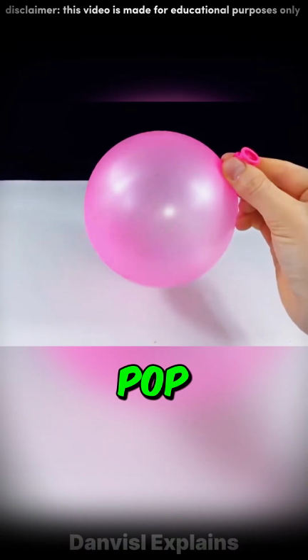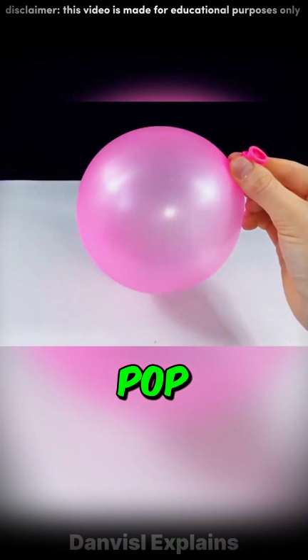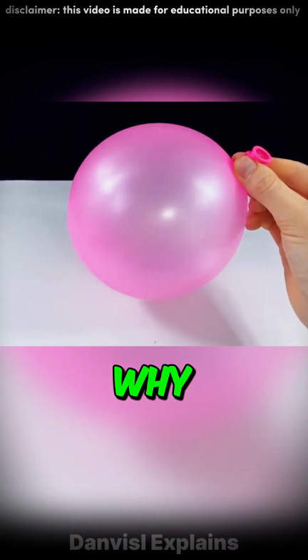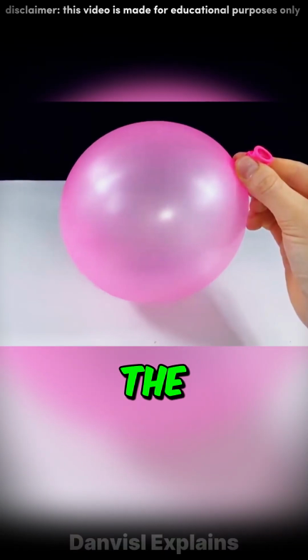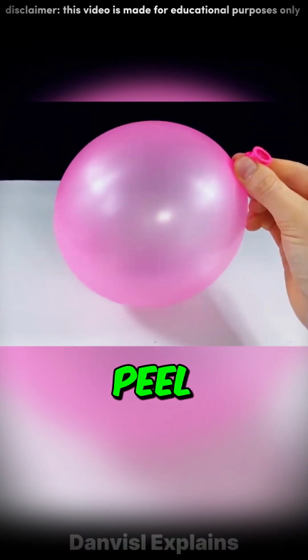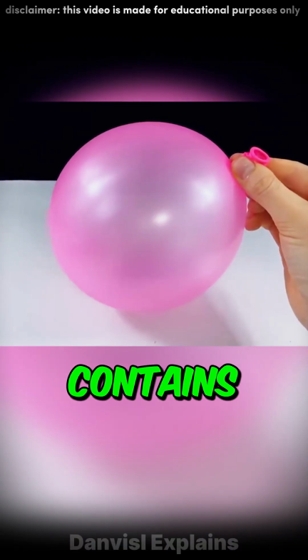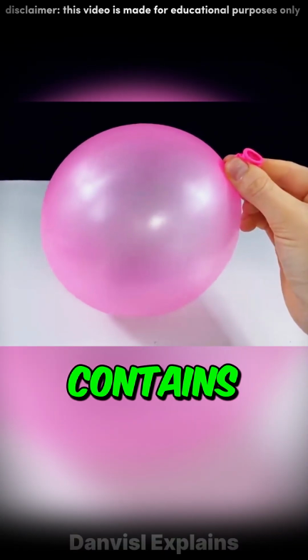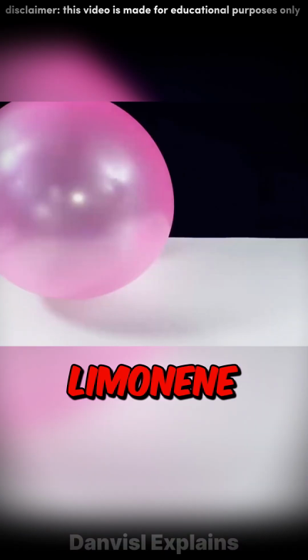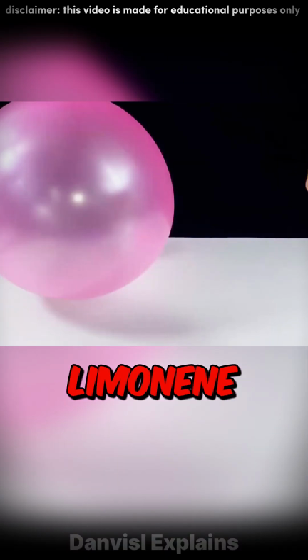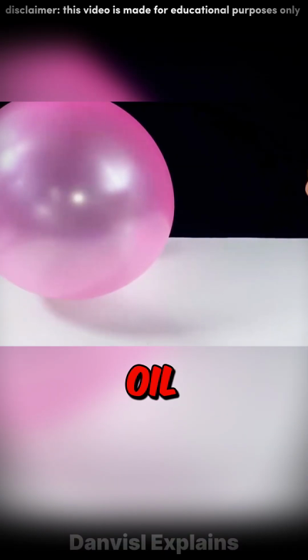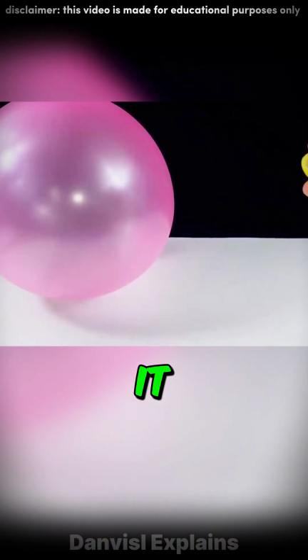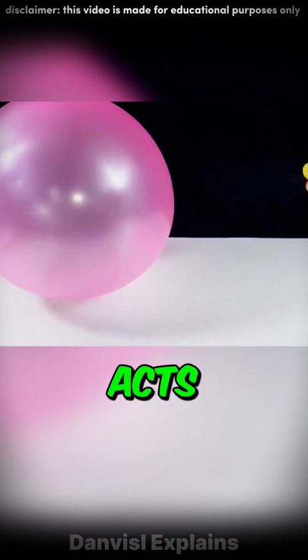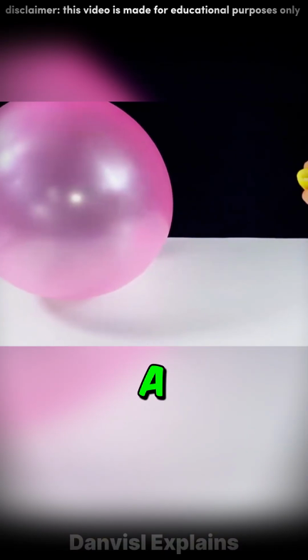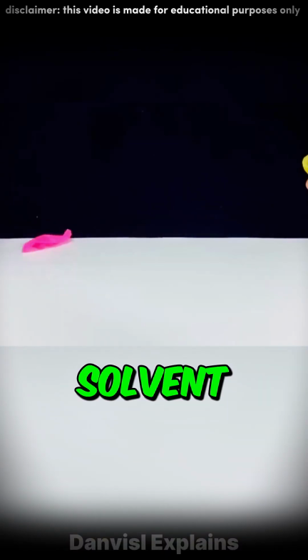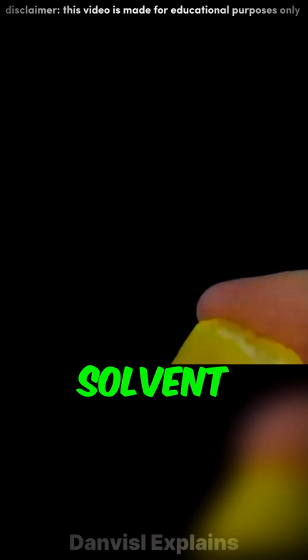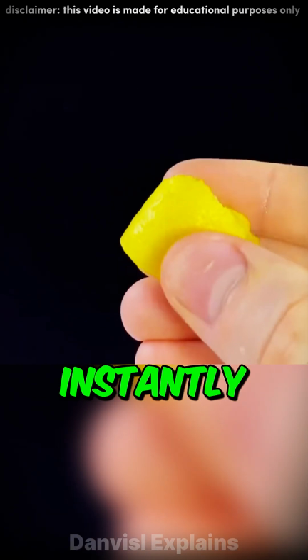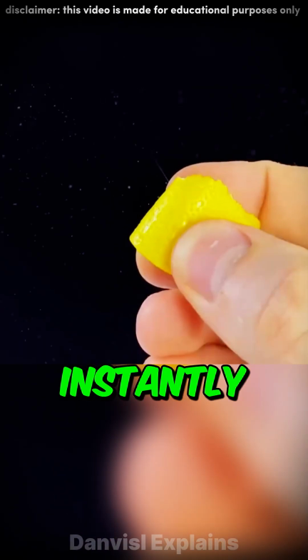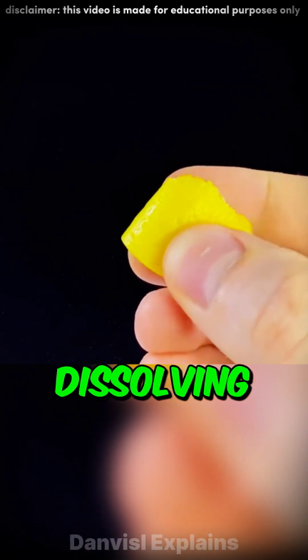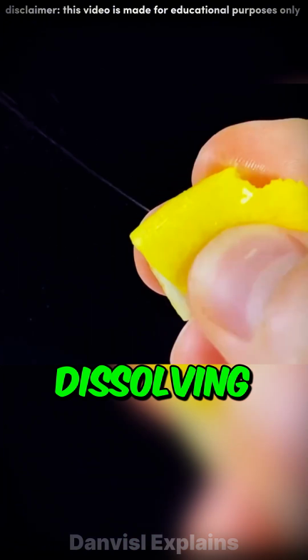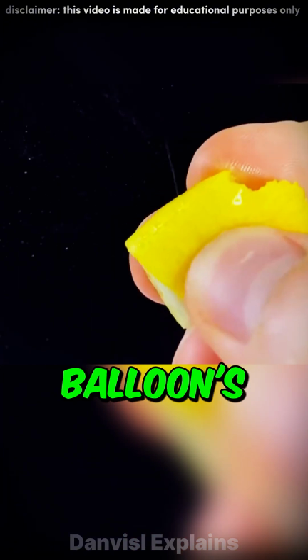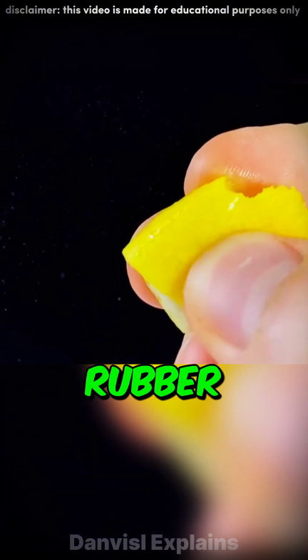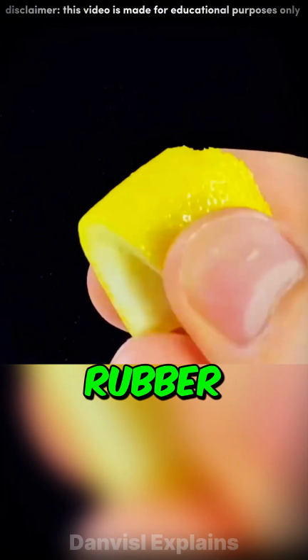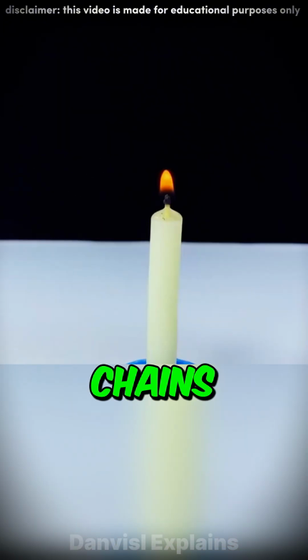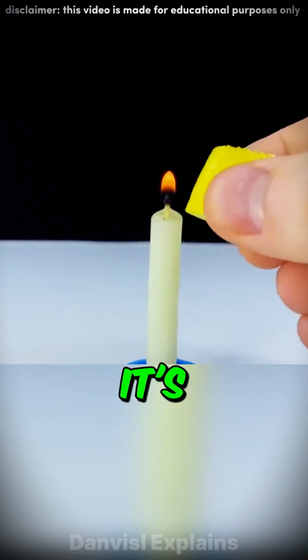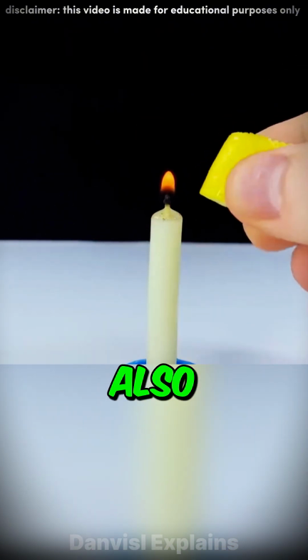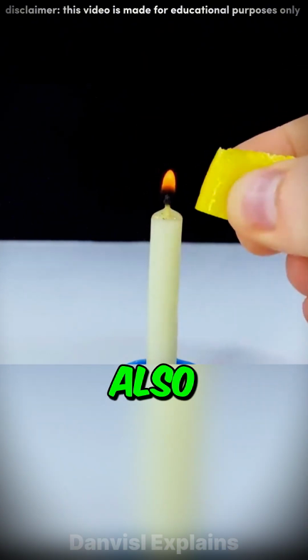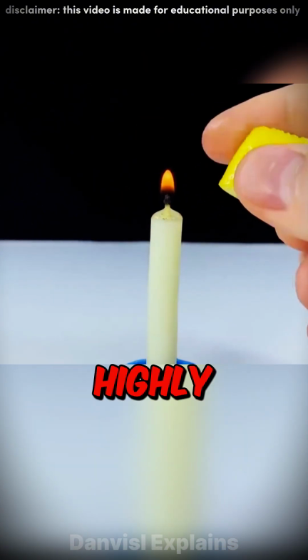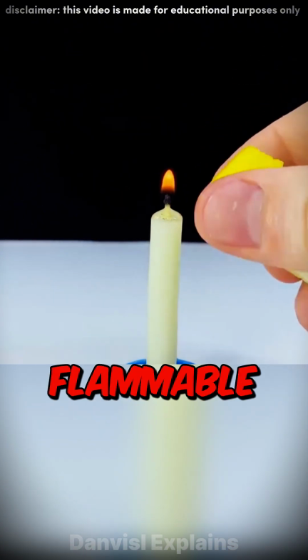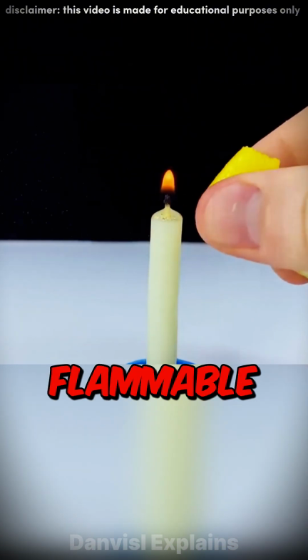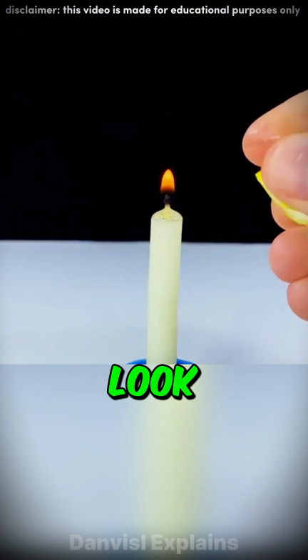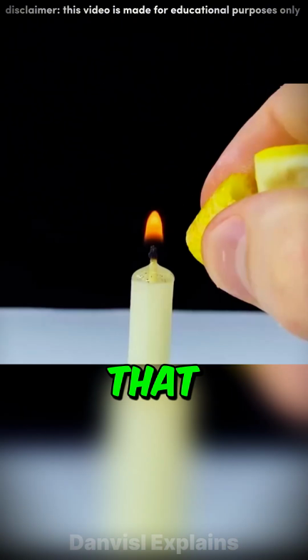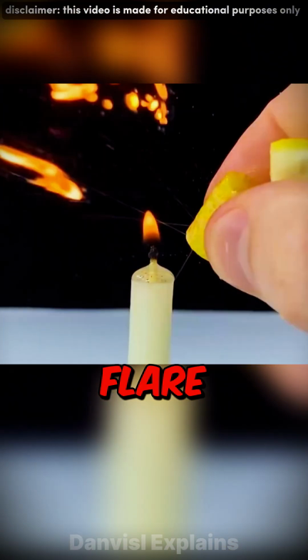Pop. Why? The peel contains limonene oil. It acts like a solvent, instantly dissolving the balloon's rubber chains. It's also highly flammable — look at that flare.